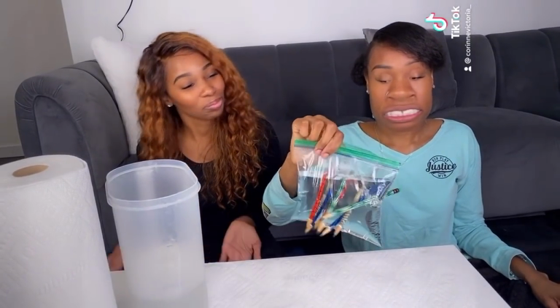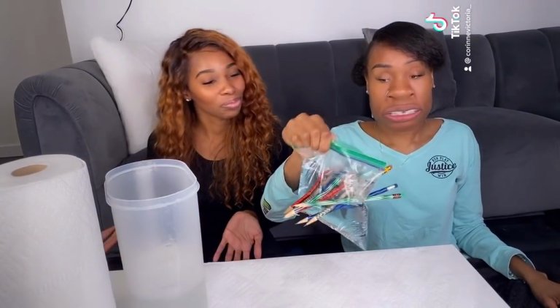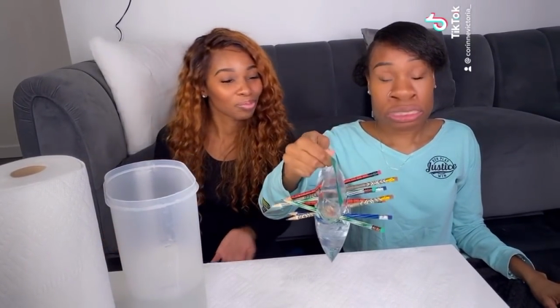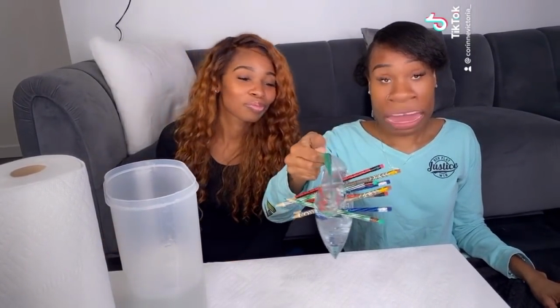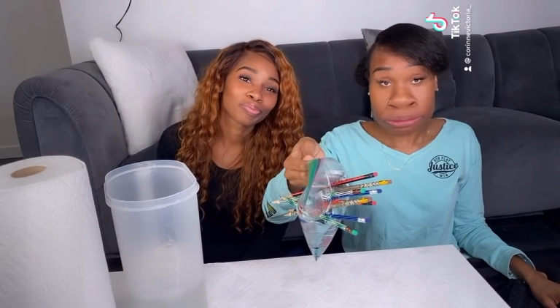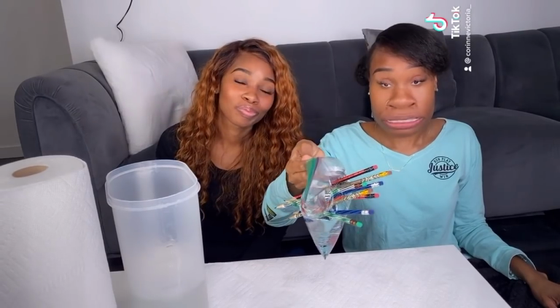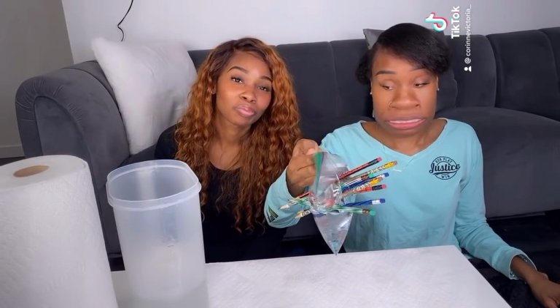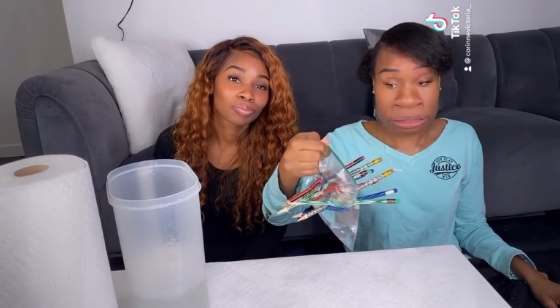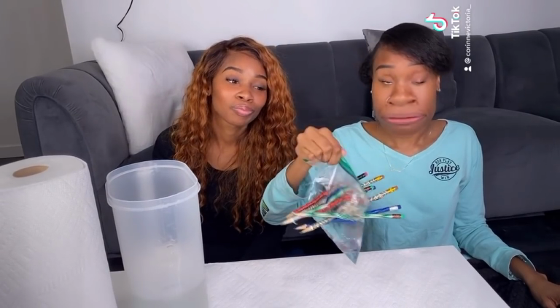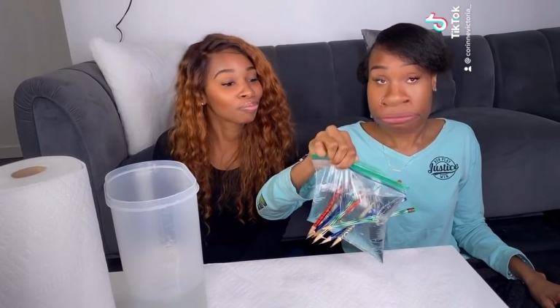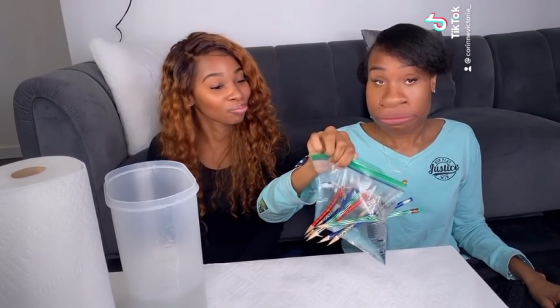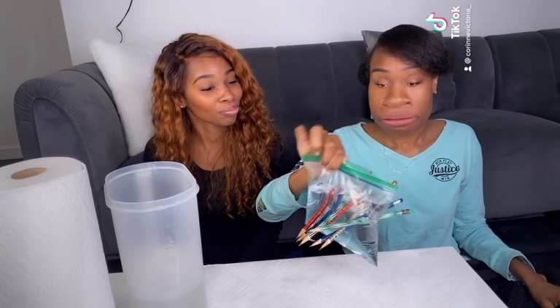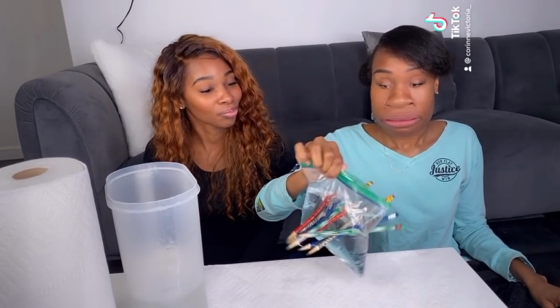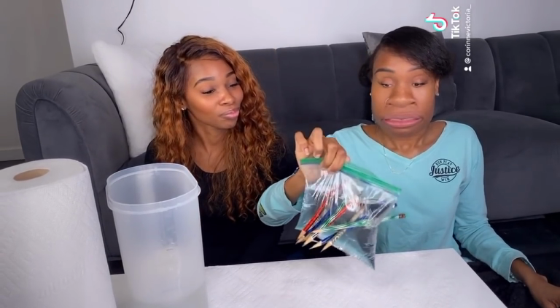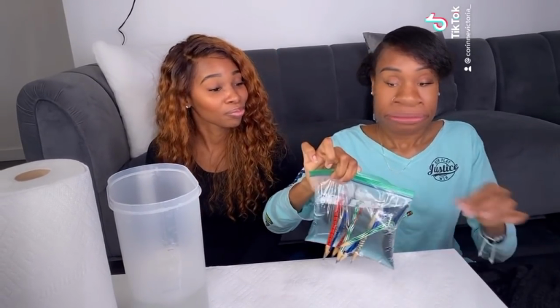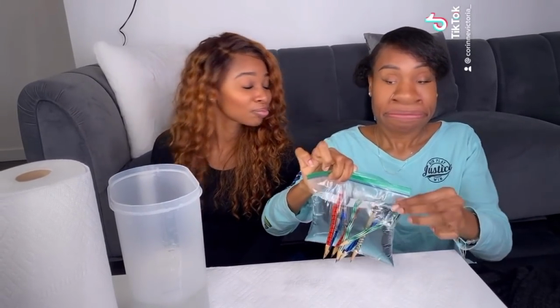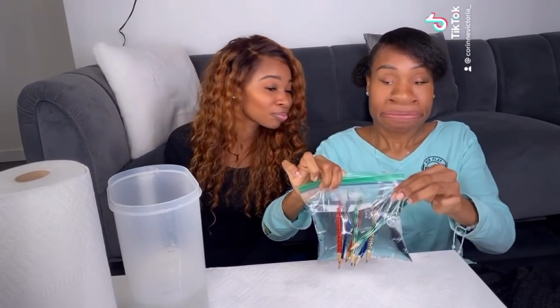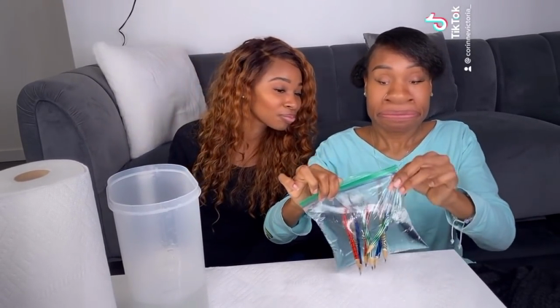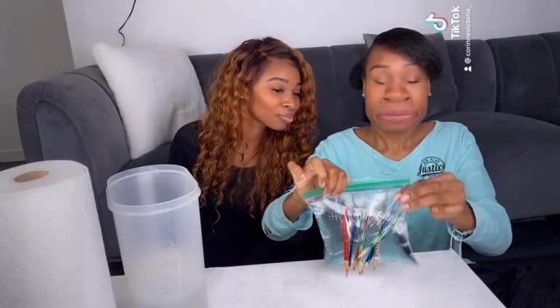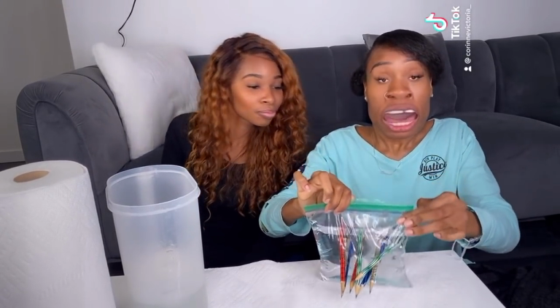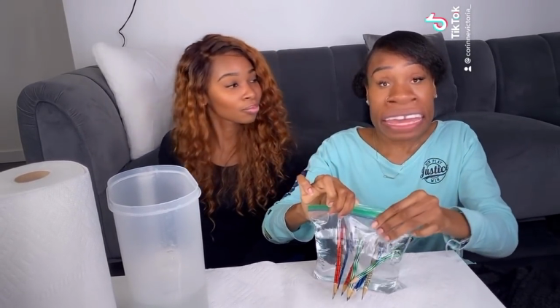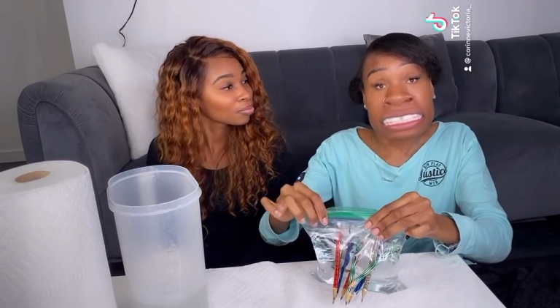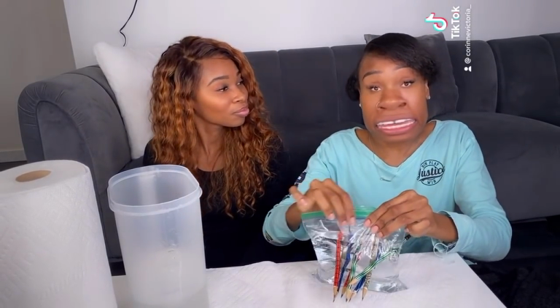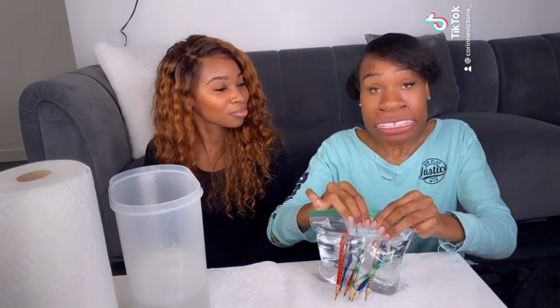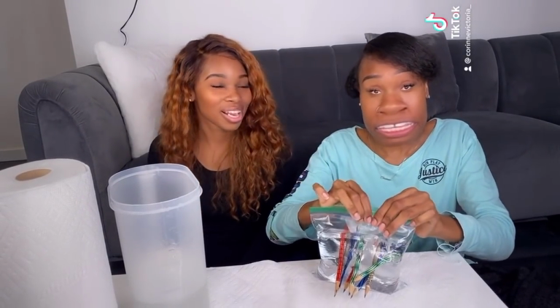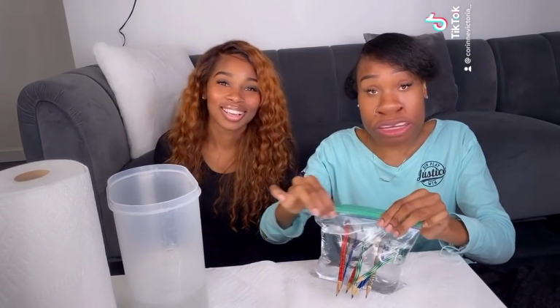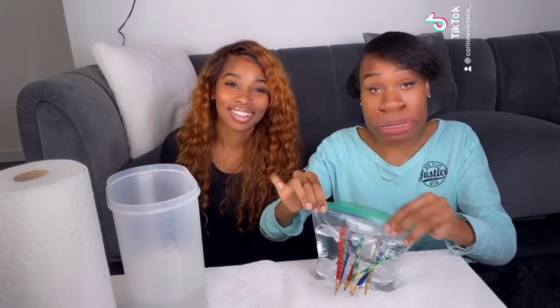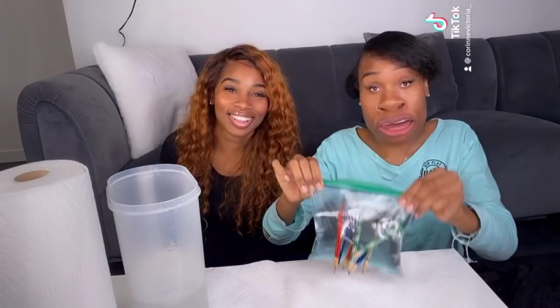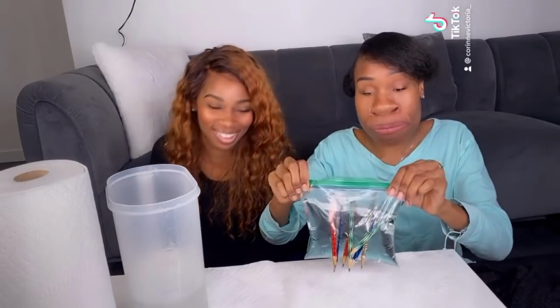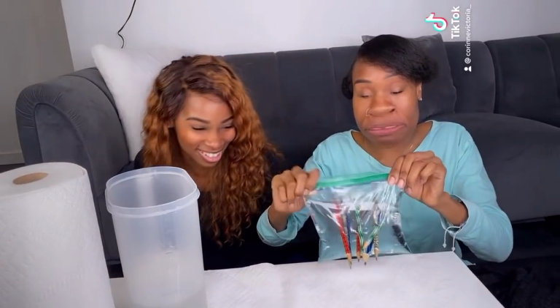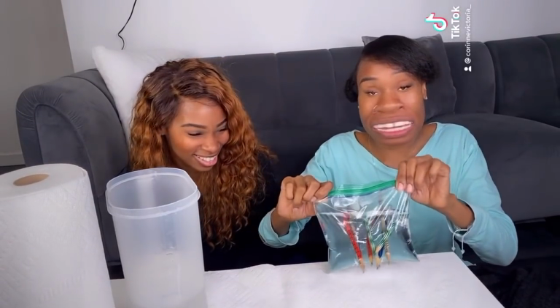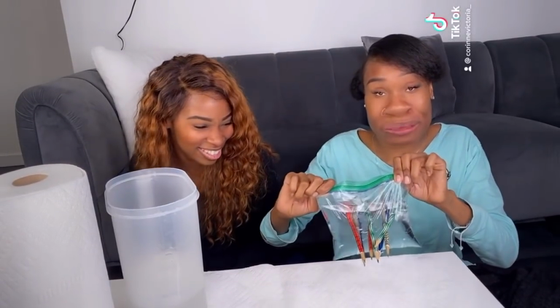Can you guess why the water doesn't come out? That's it — thank you for coming to Coco Mama Fun Suite!